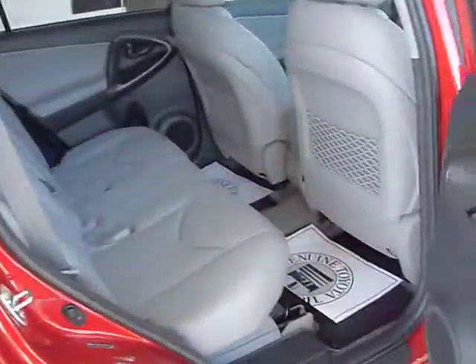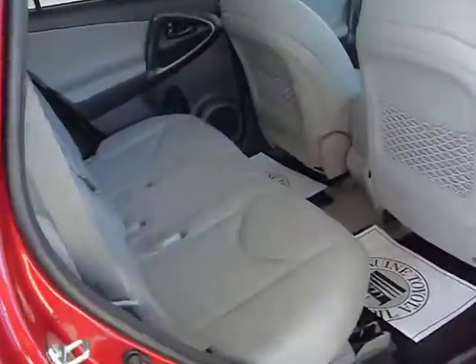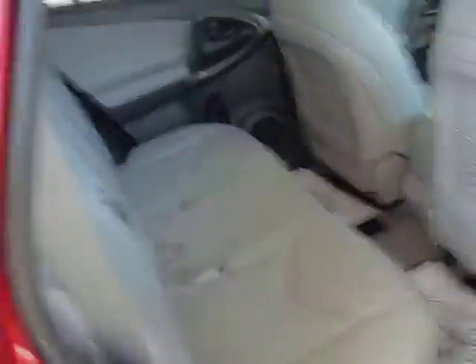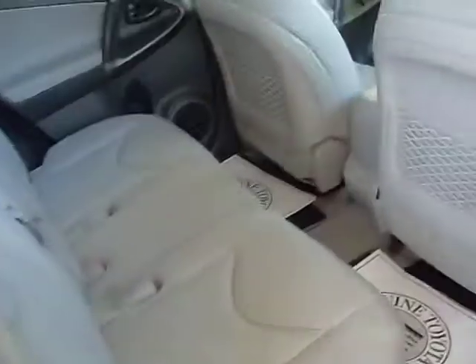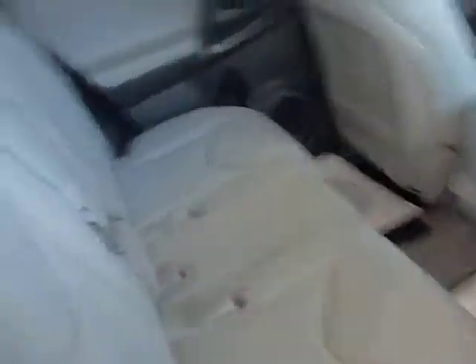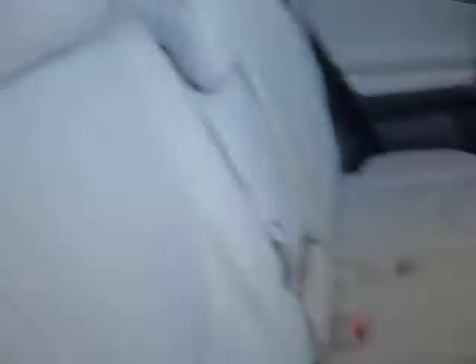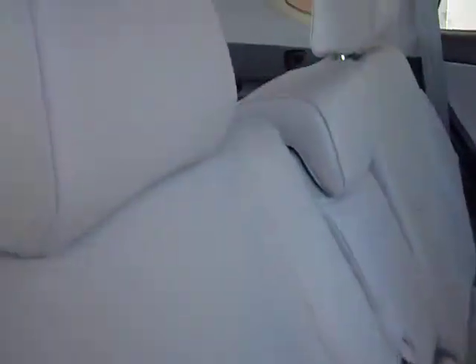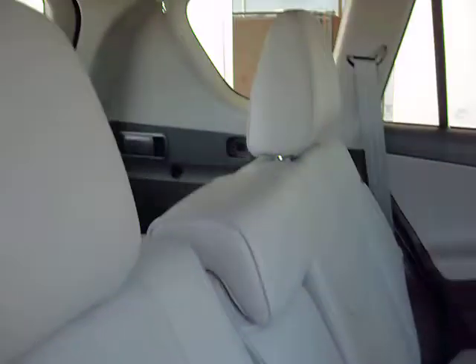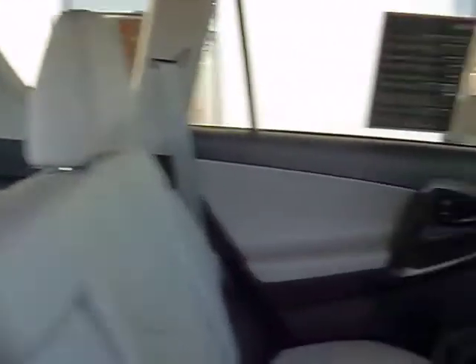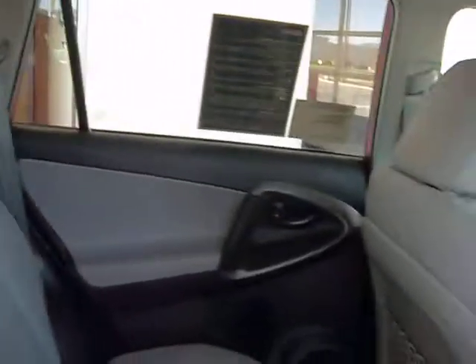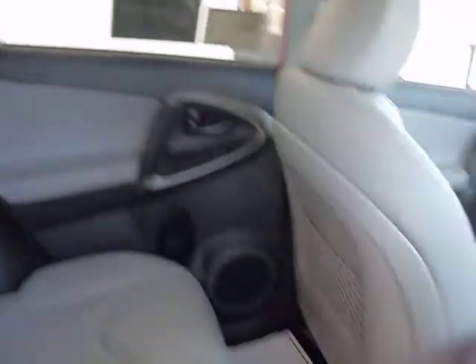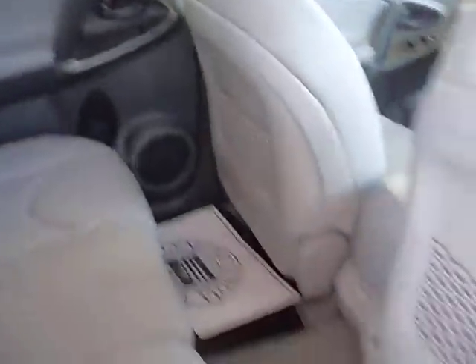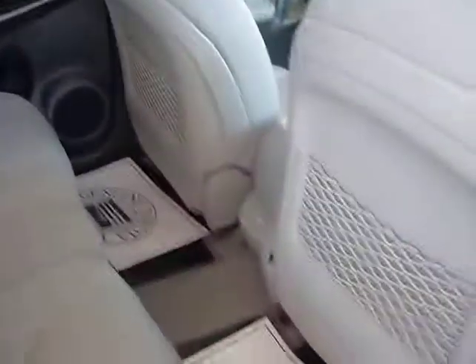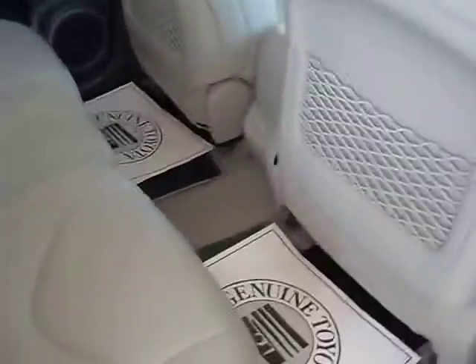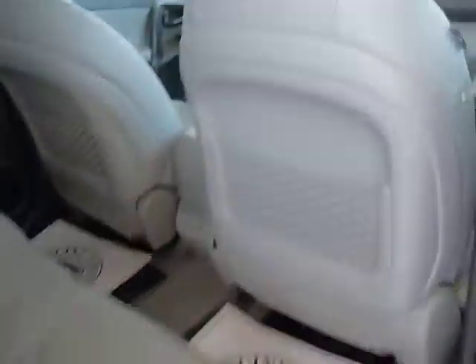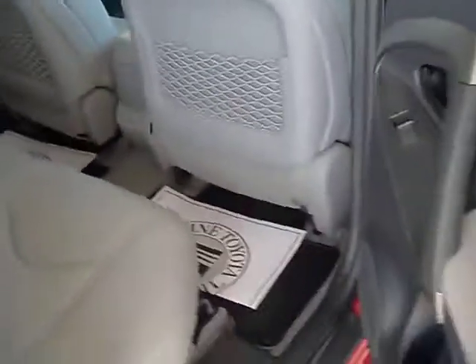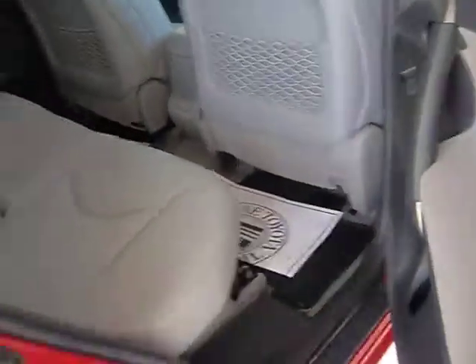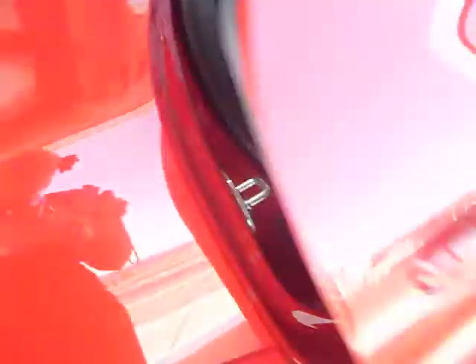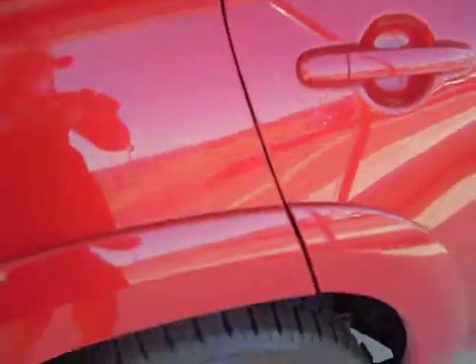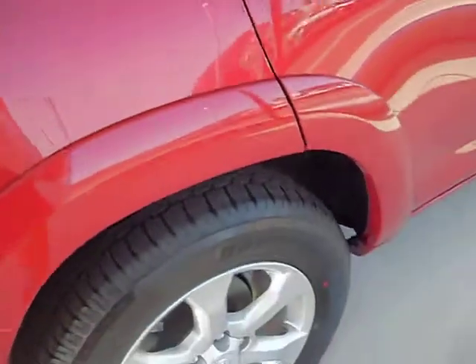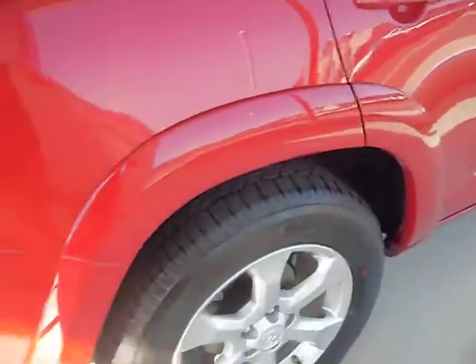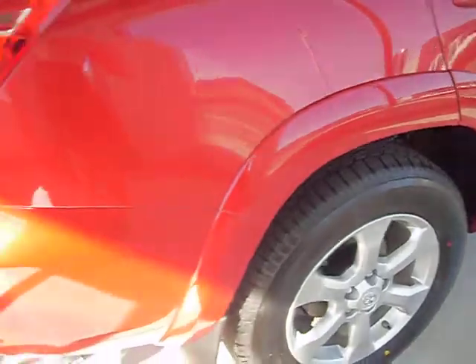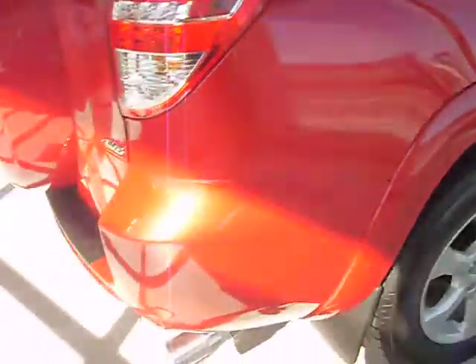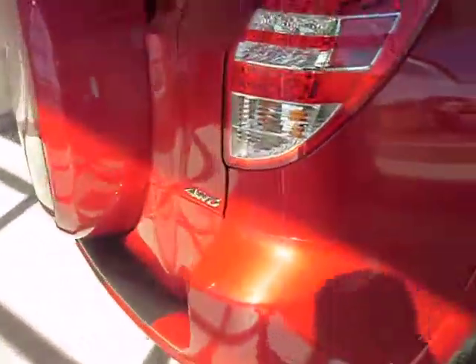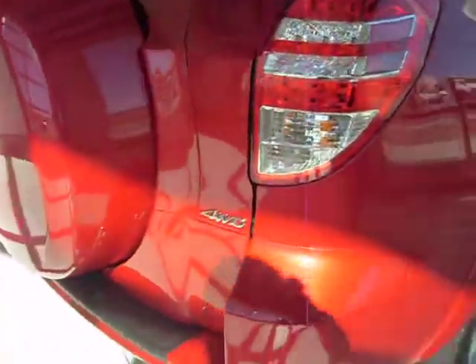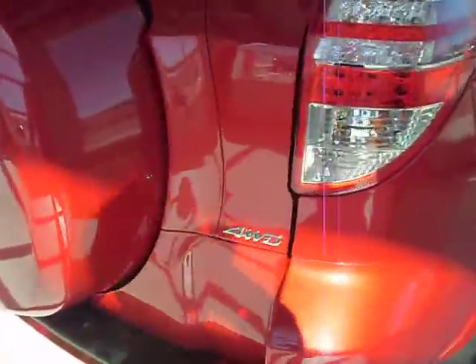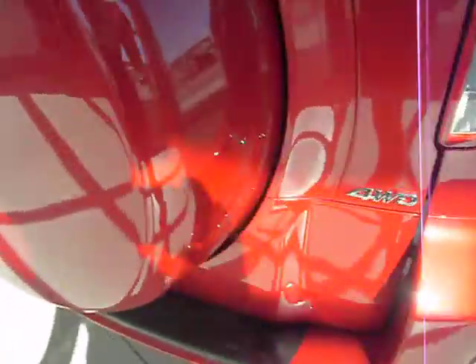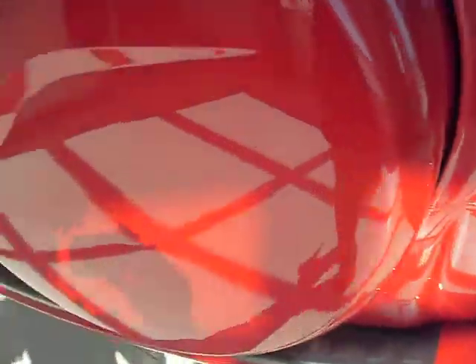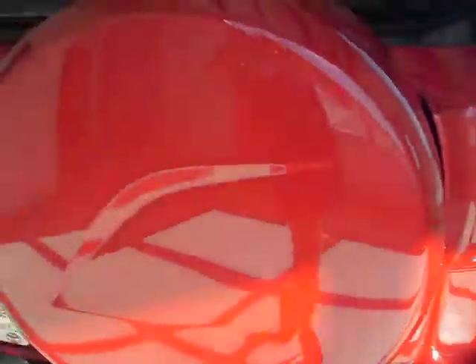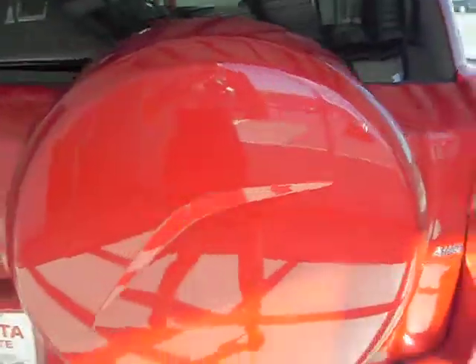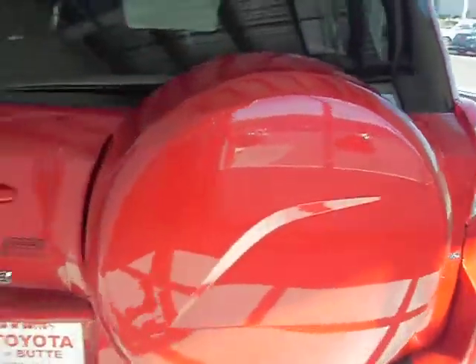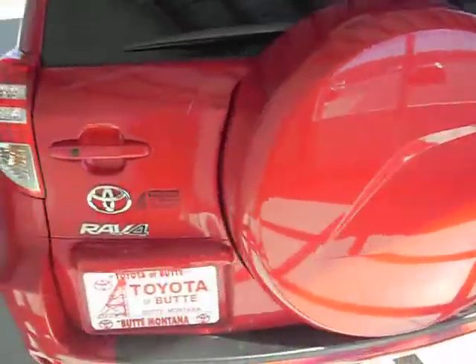It also has upgraded leather interior that is gray. It has remote keyless entry. It comes with a full-size spare and a hardcover.